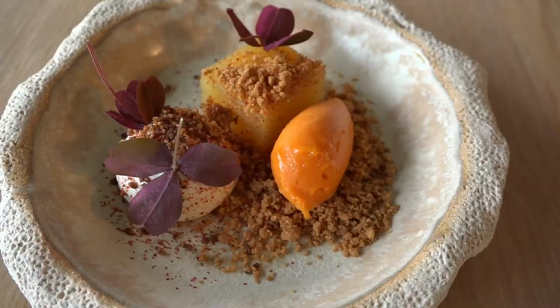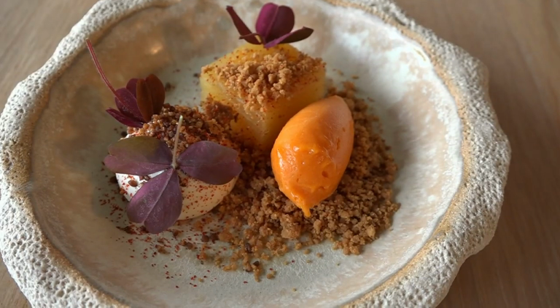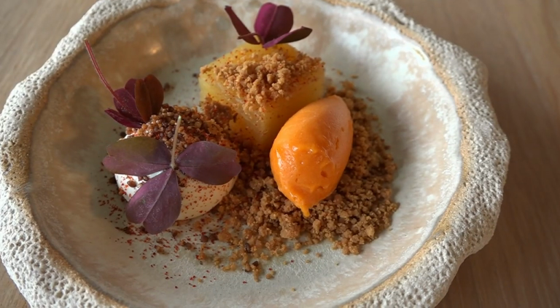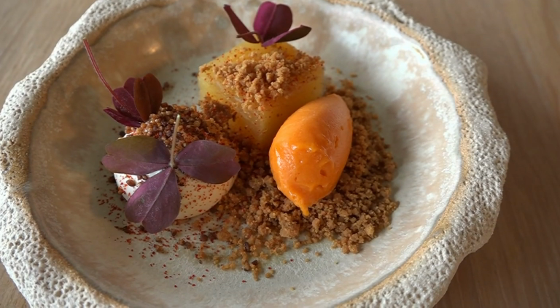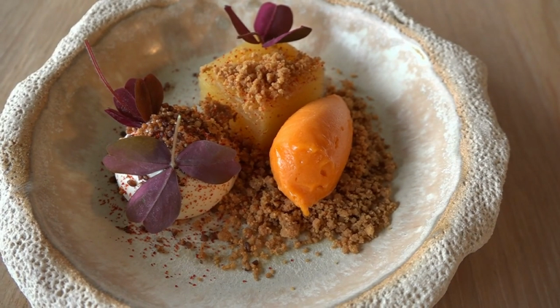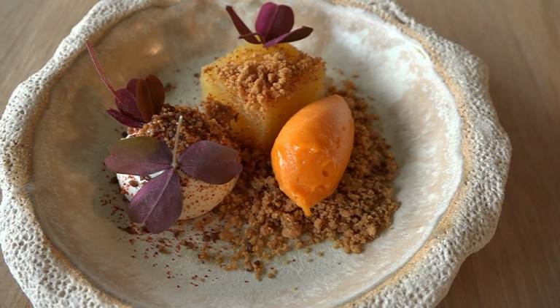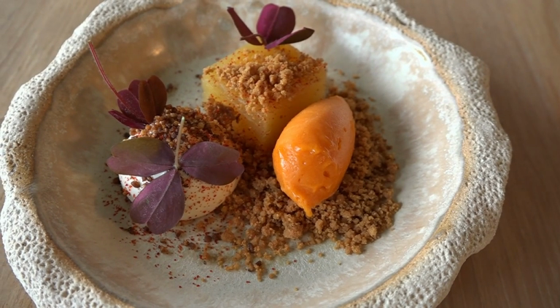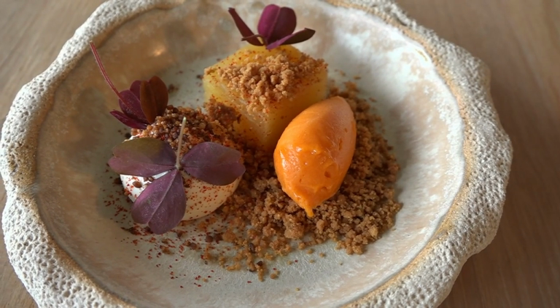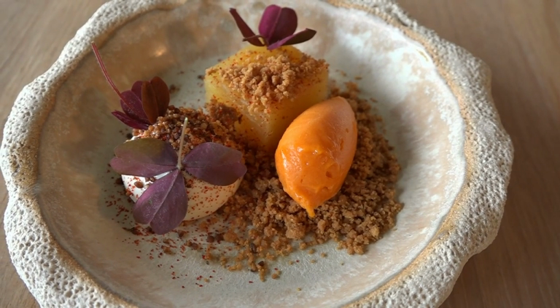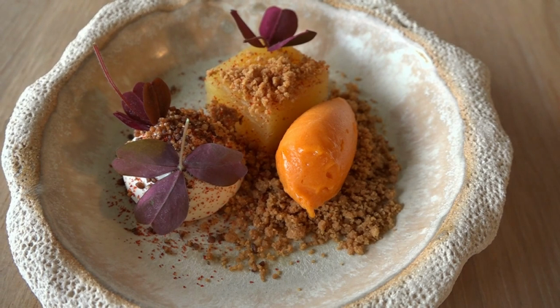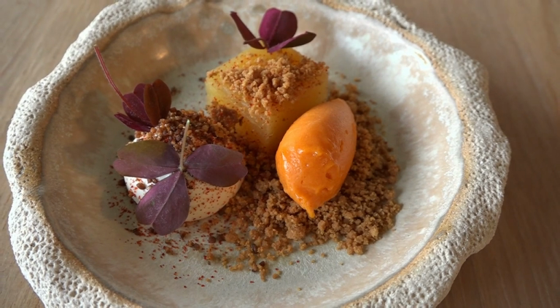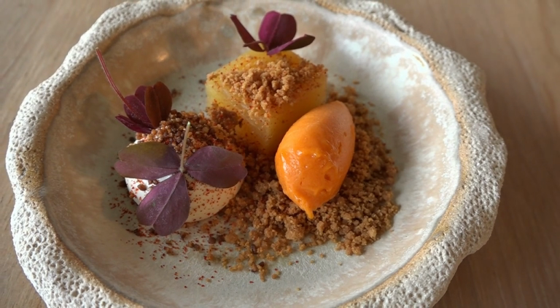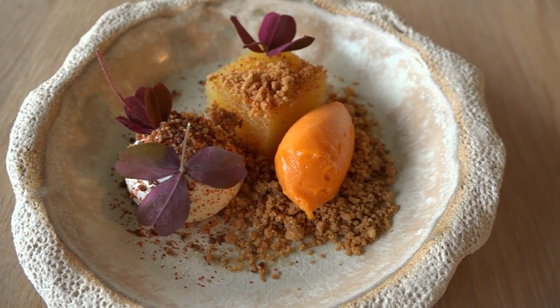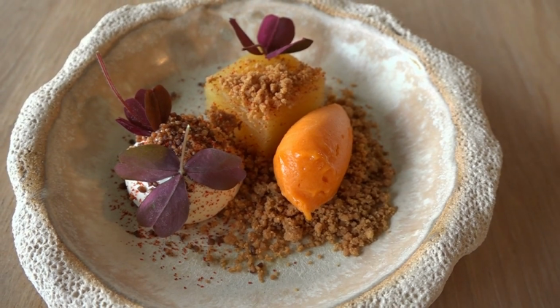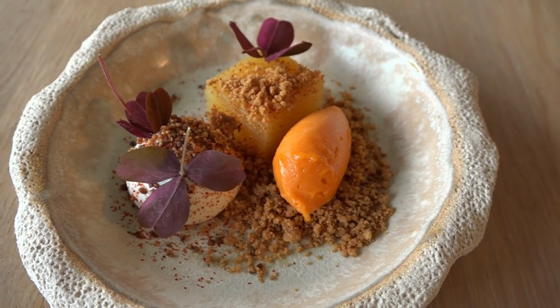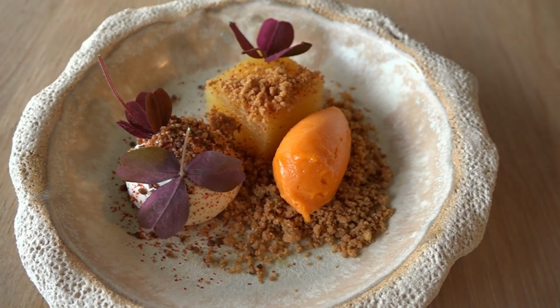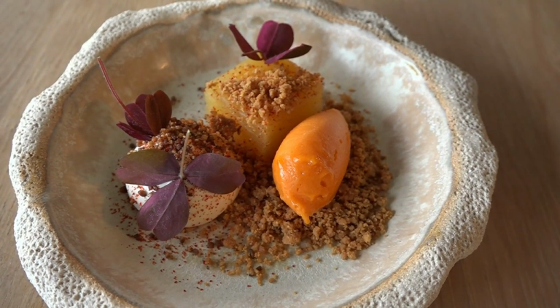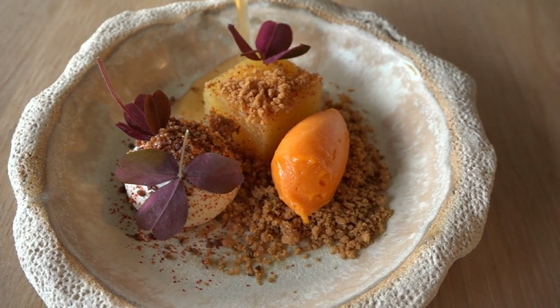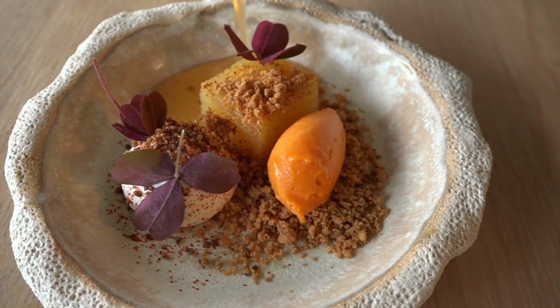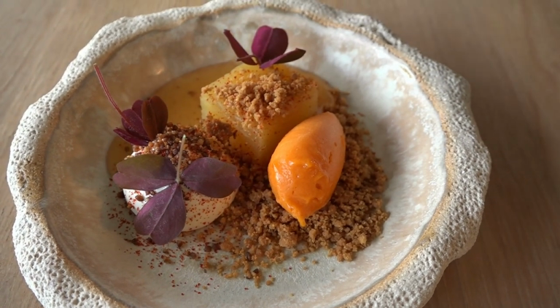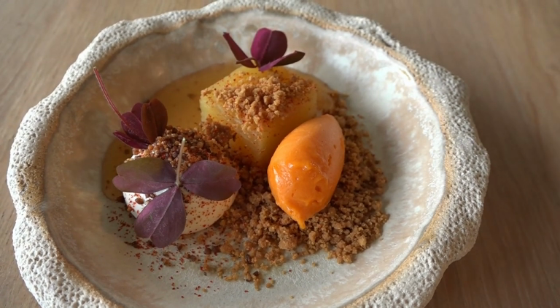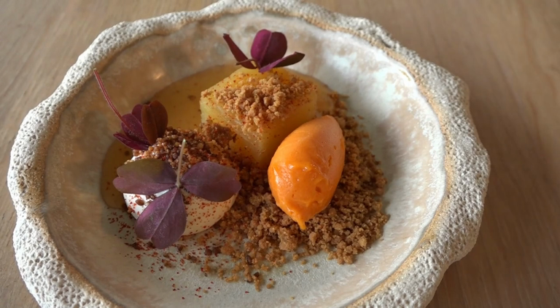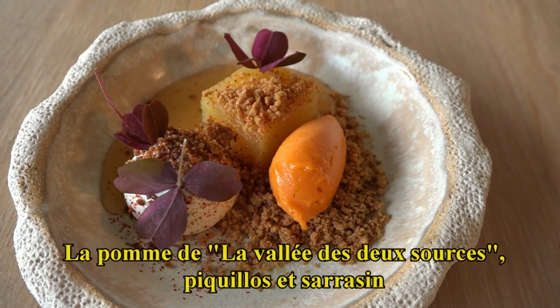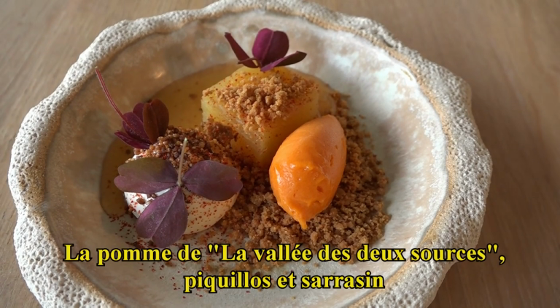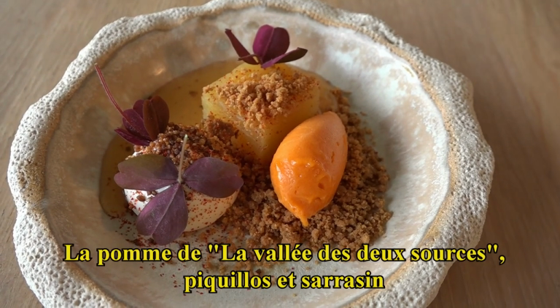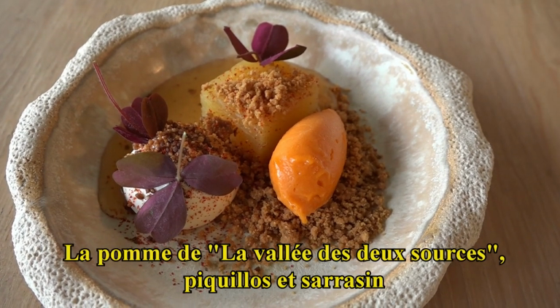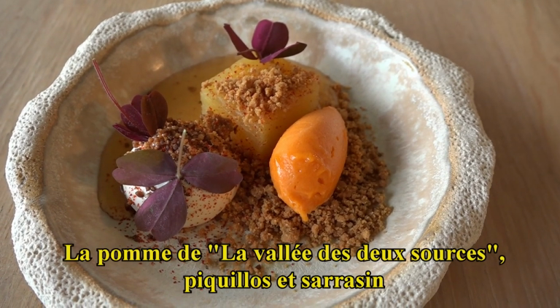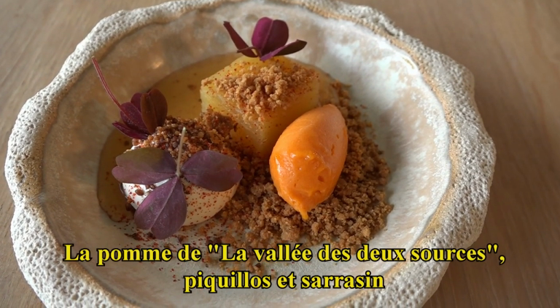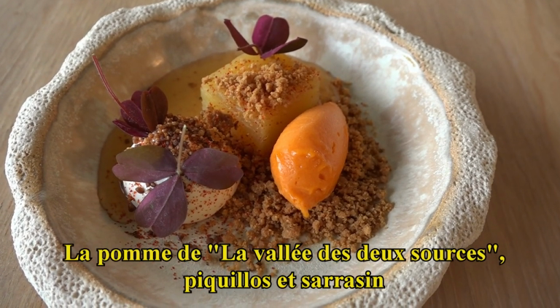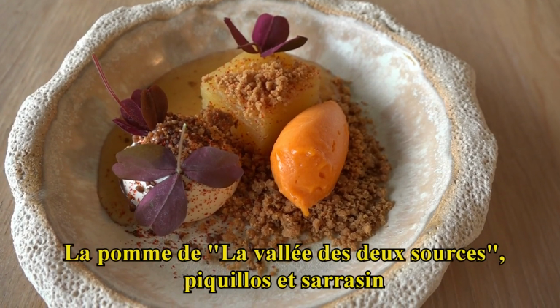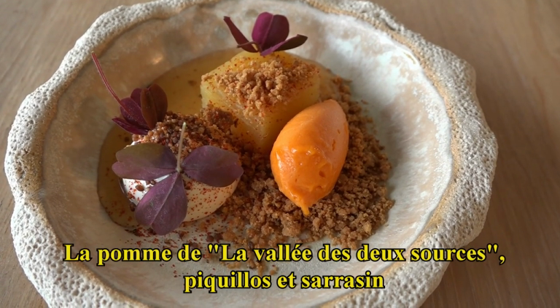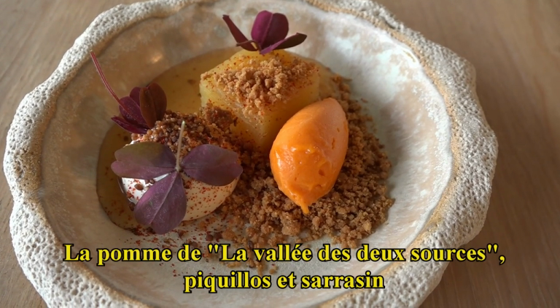On termine avec un pressé de pomme, avec un crémeux au sarrasin et un sorbet pomme au four et piquillos. Je vous sers ici un jus au cidre et au piquillos. Bonne dégustation !